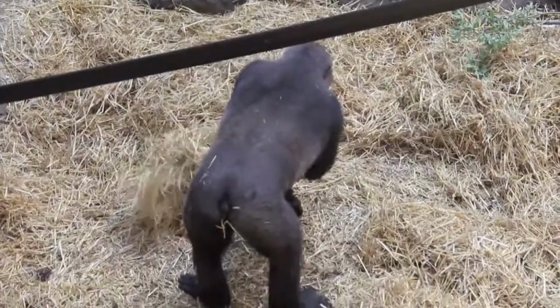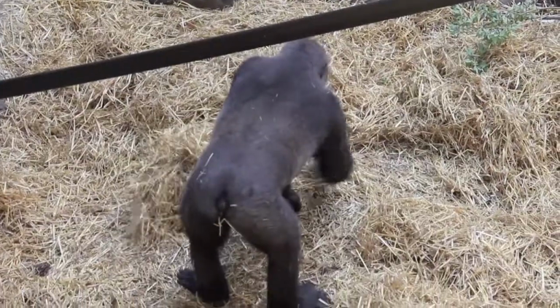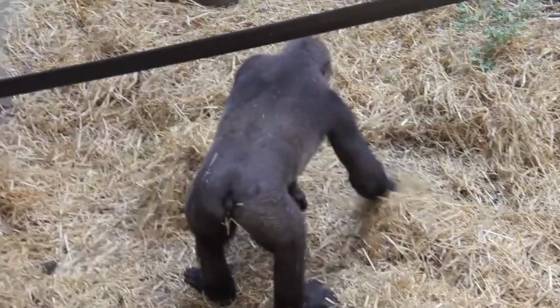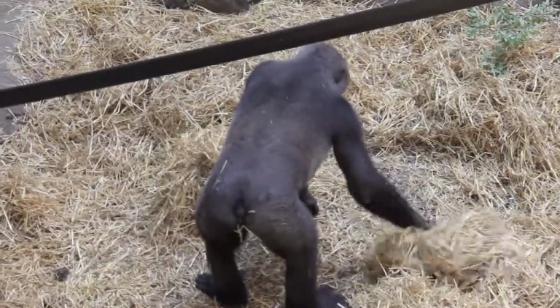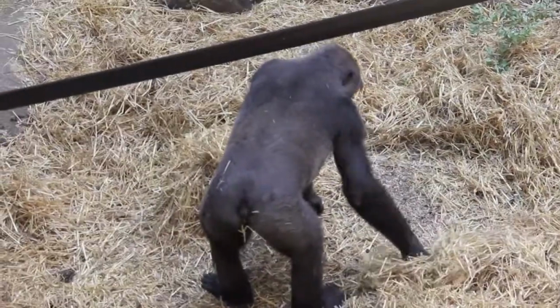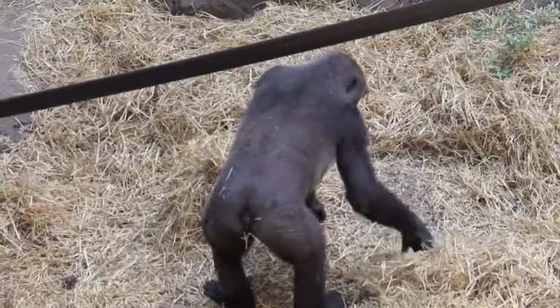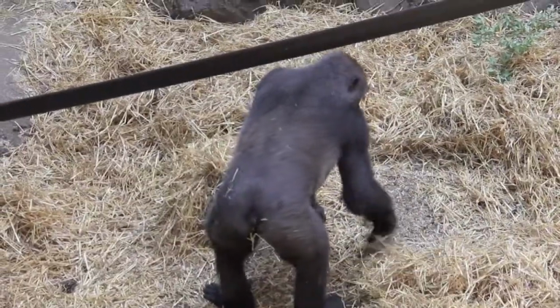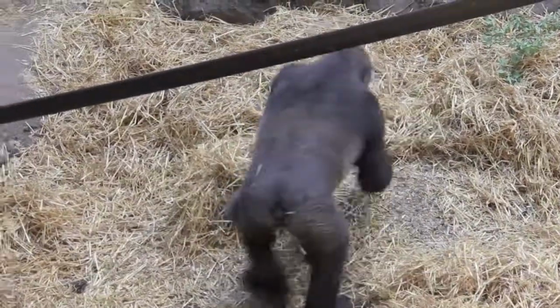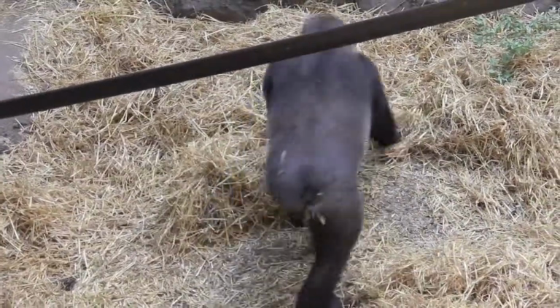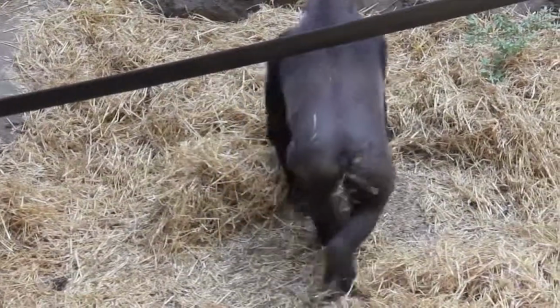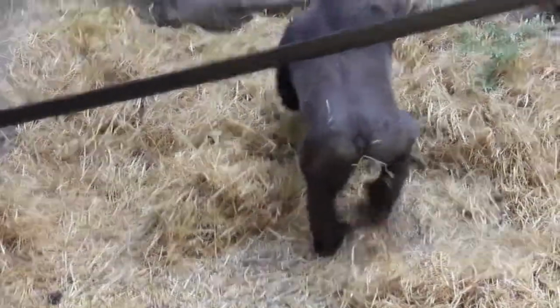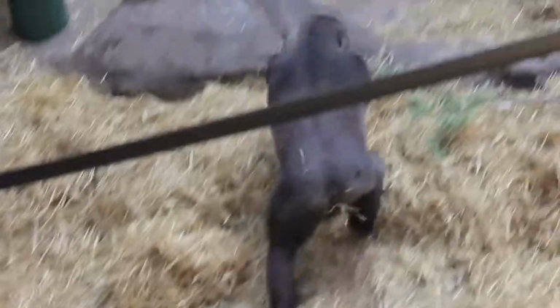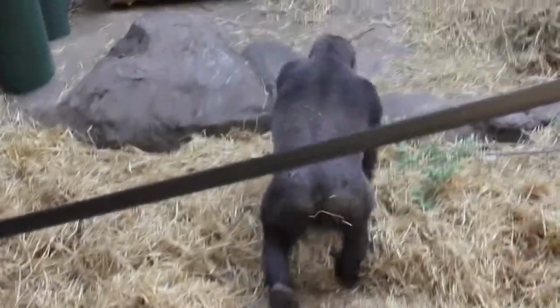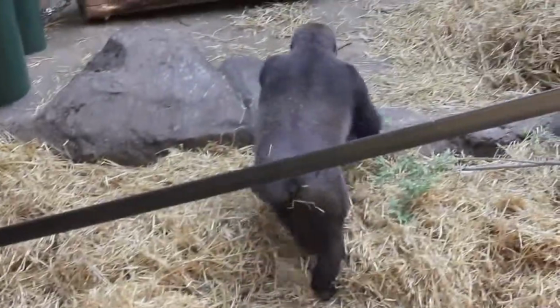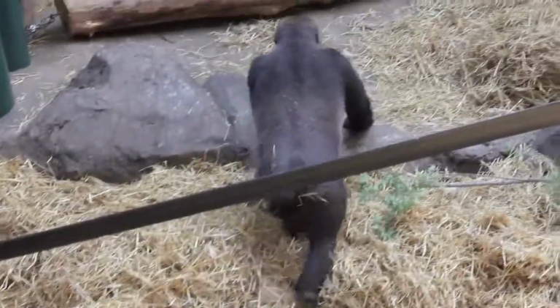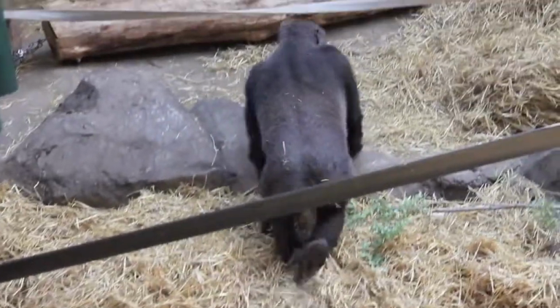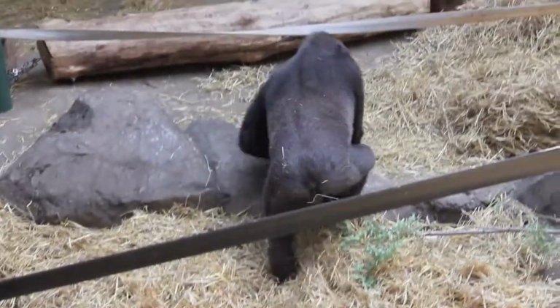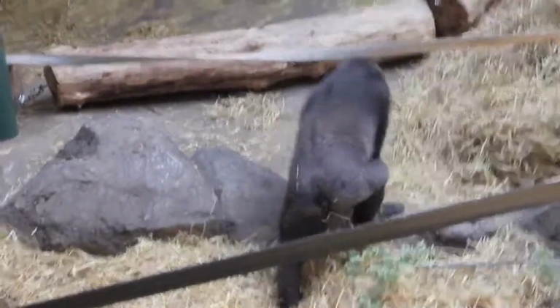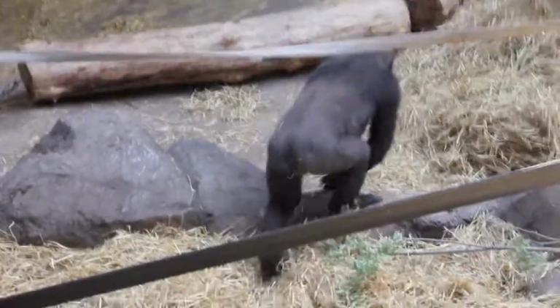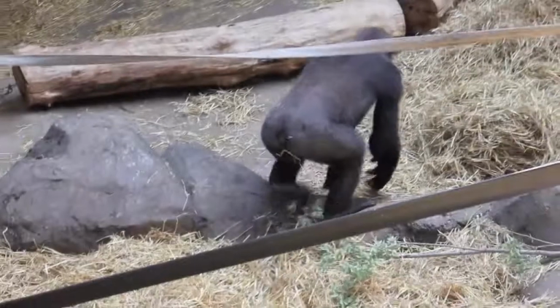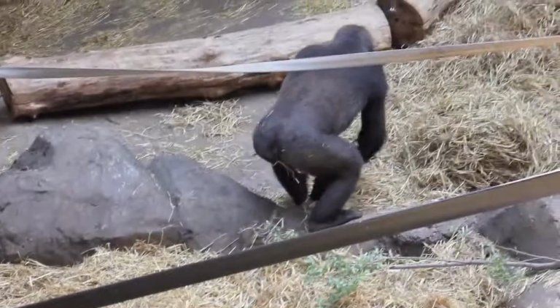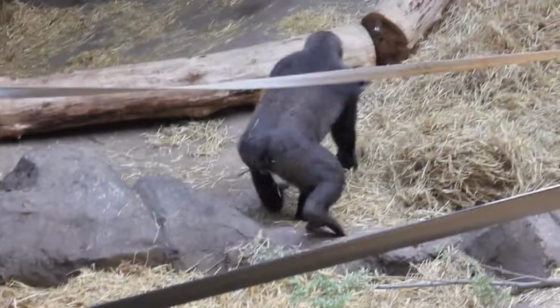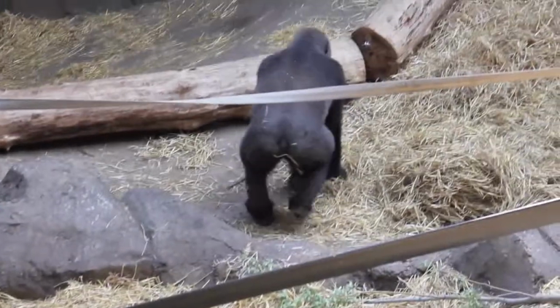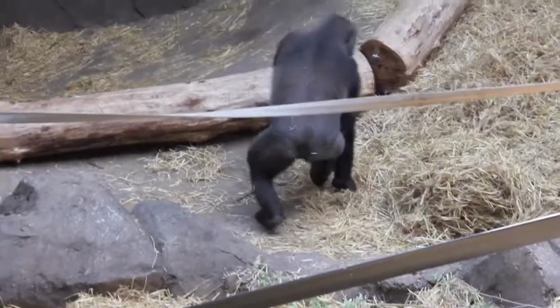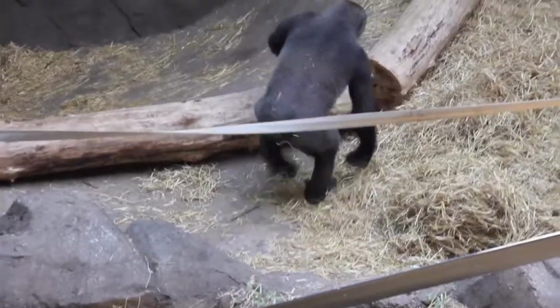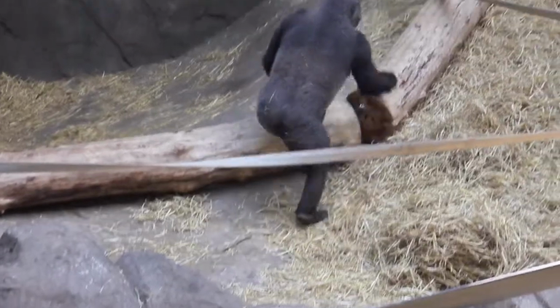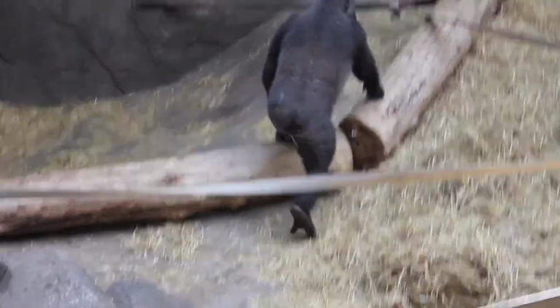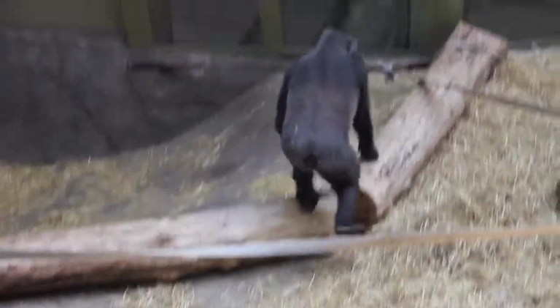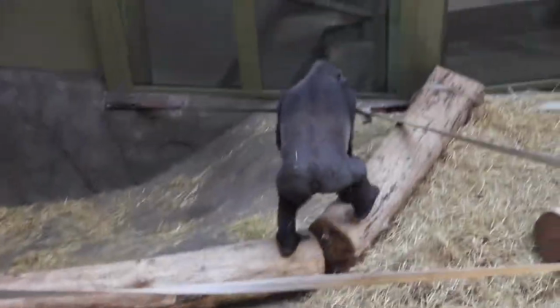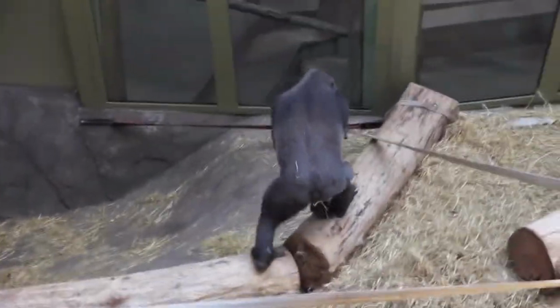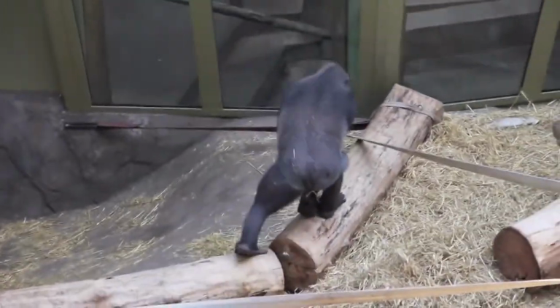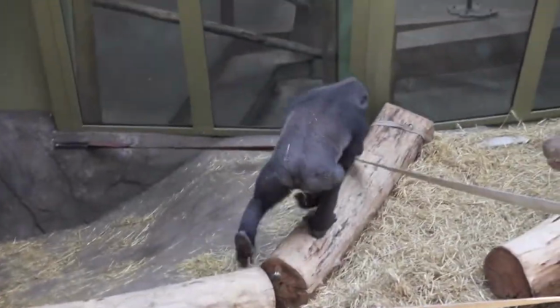A gorilla sleeps in a nest each night. And like birds, gorillas build their own nest. Not only that, but they build a different nest each night.